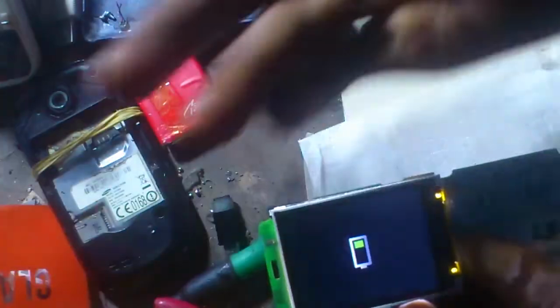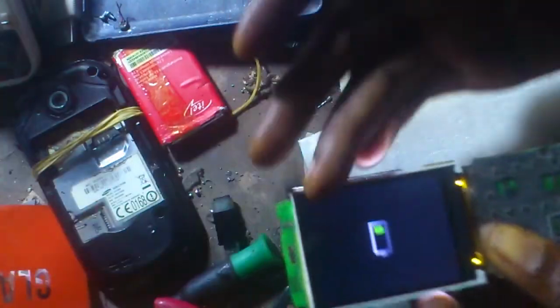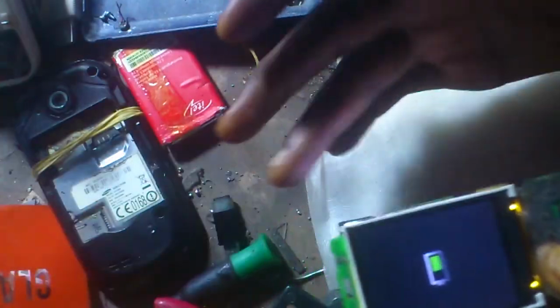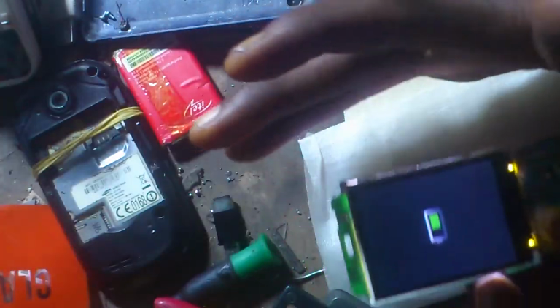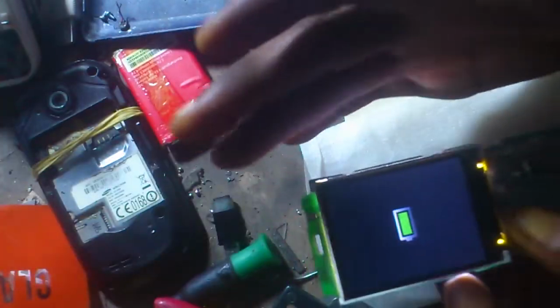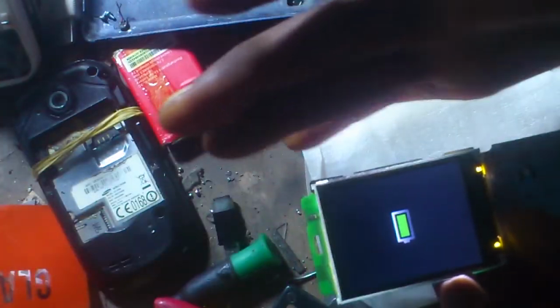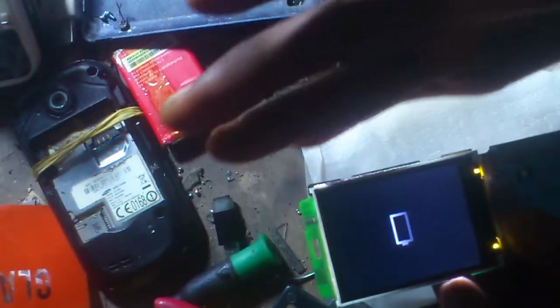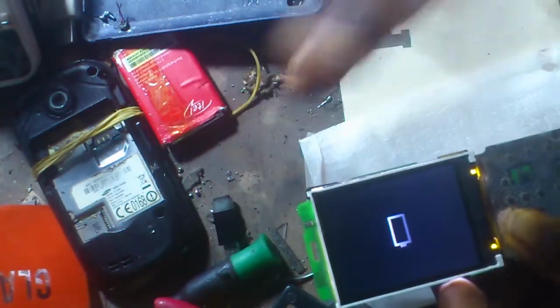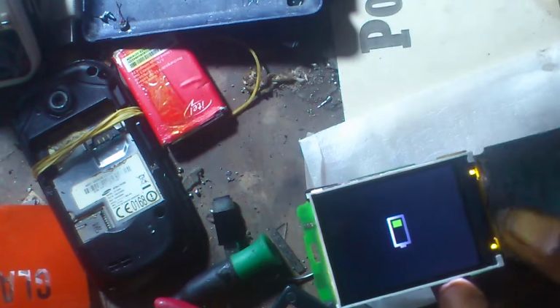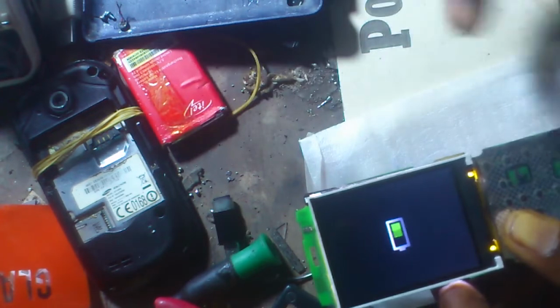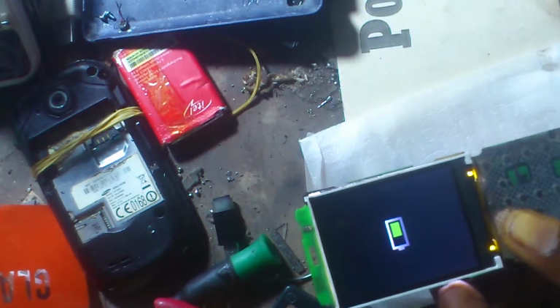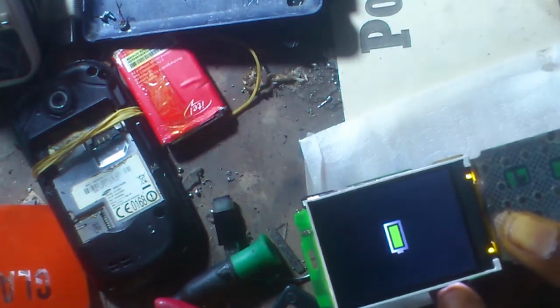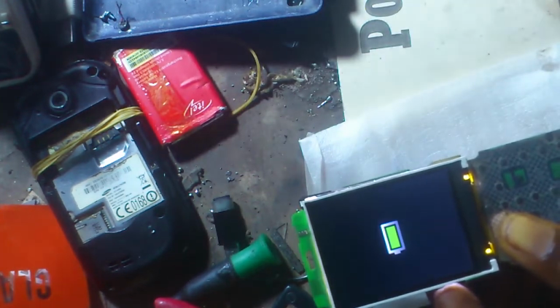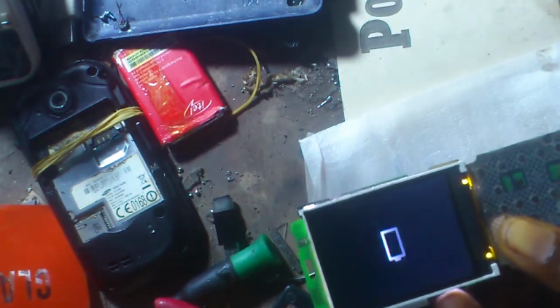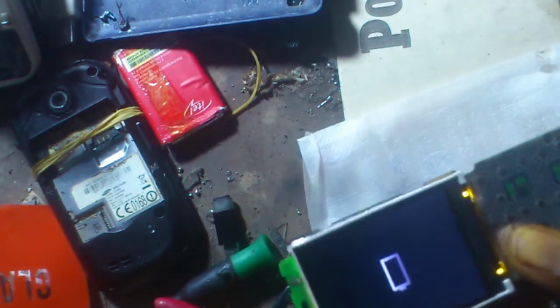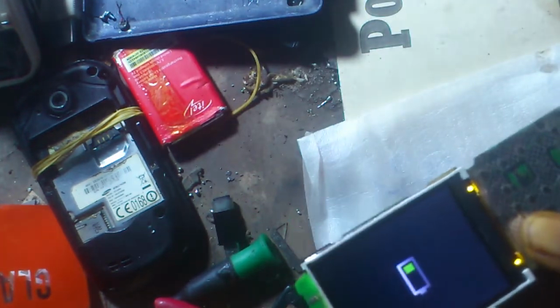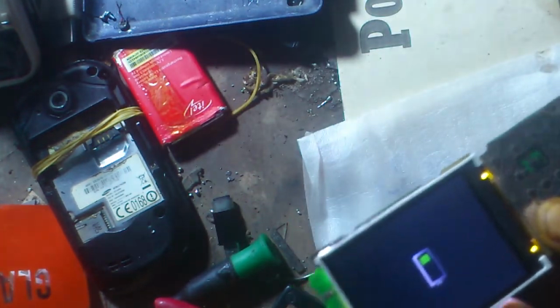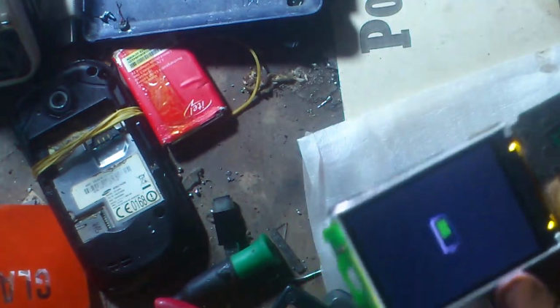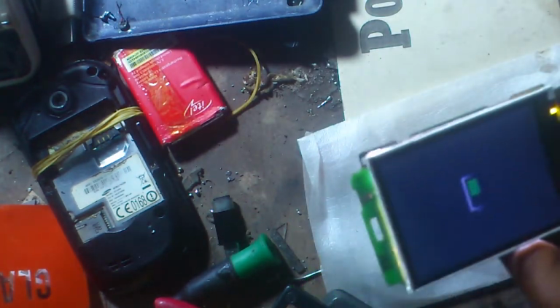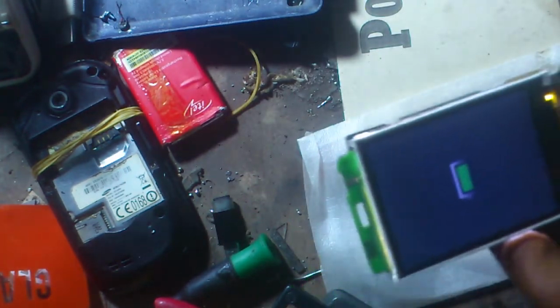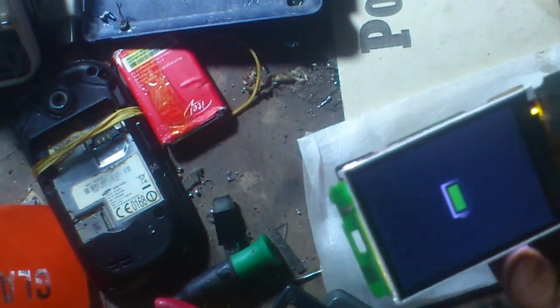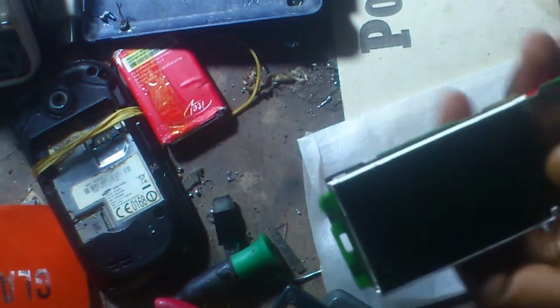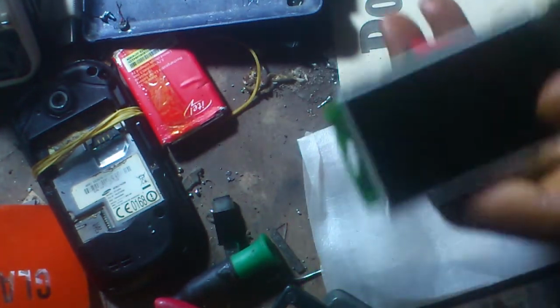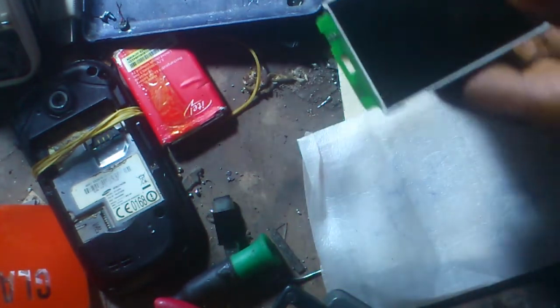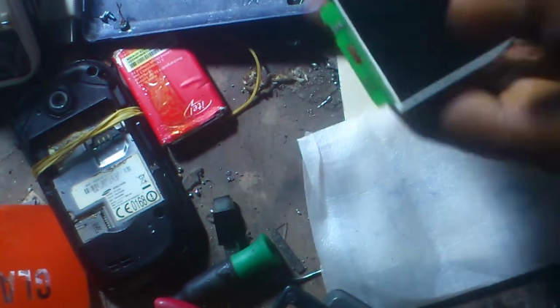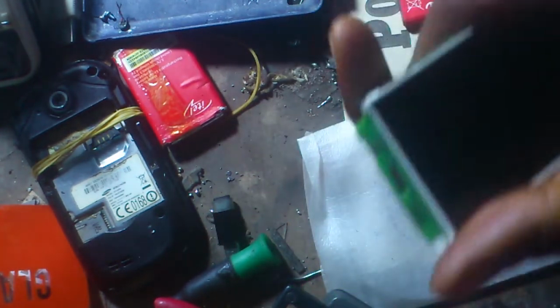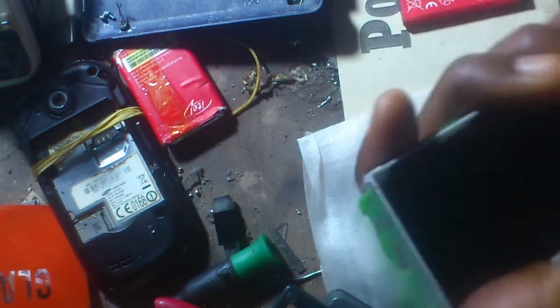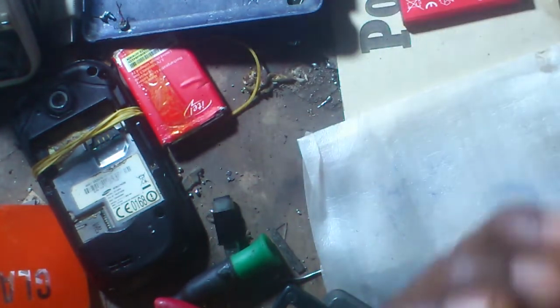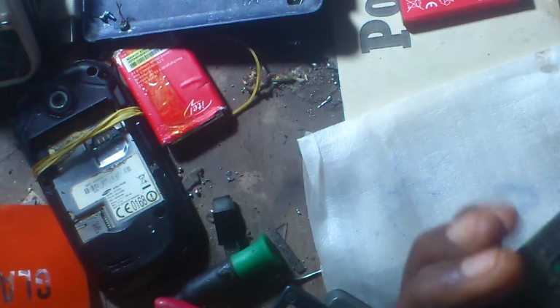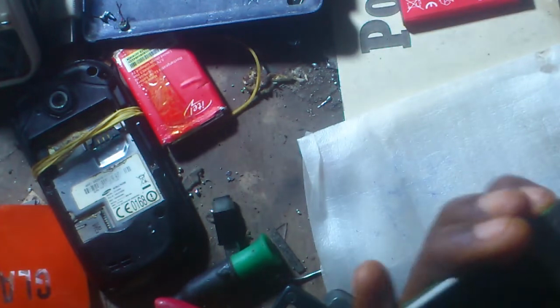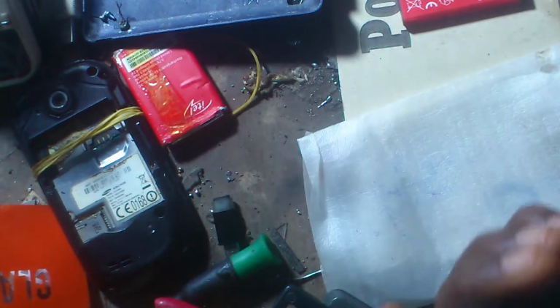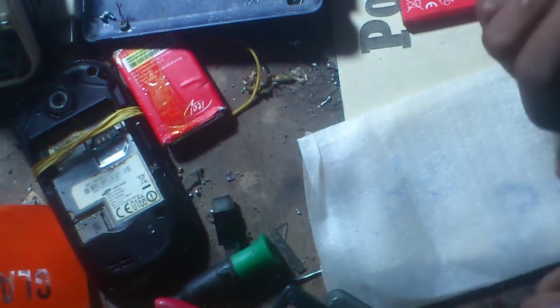So it is charging now, so you are done. Sometimes when you want to repair, you need to focus on the motherboard before you plan.